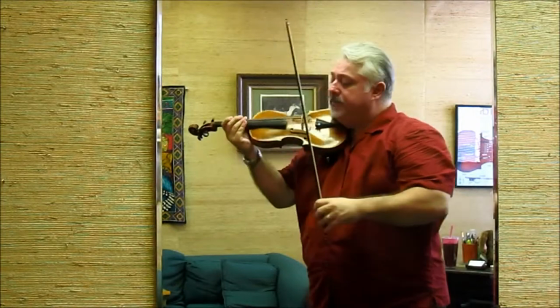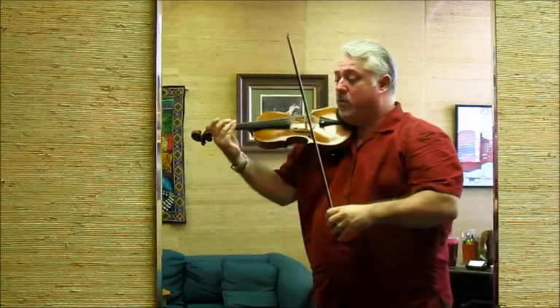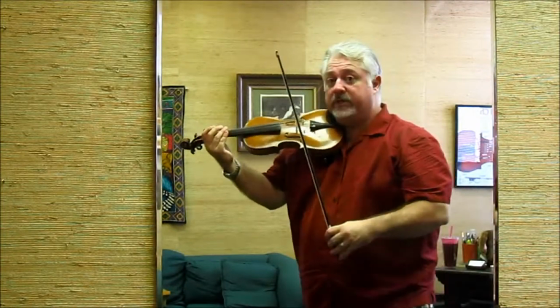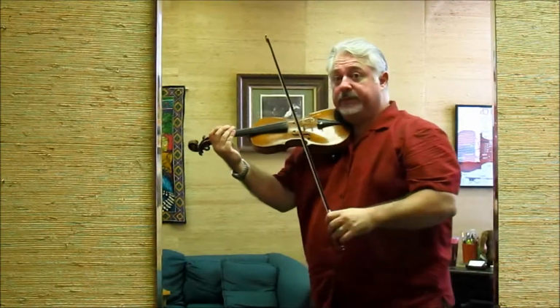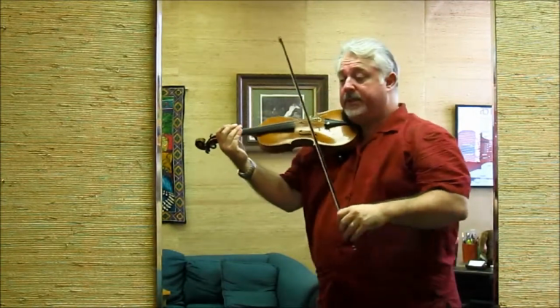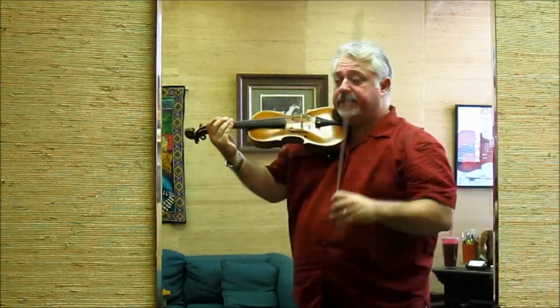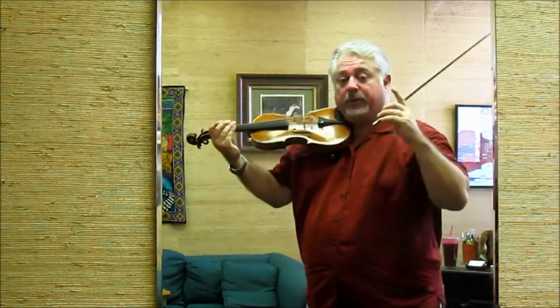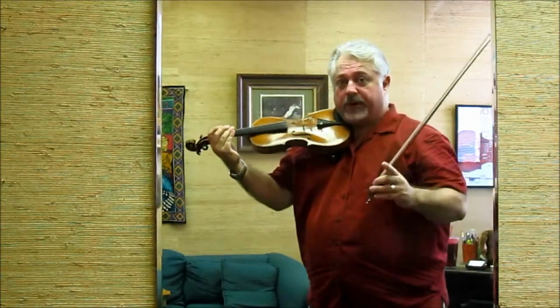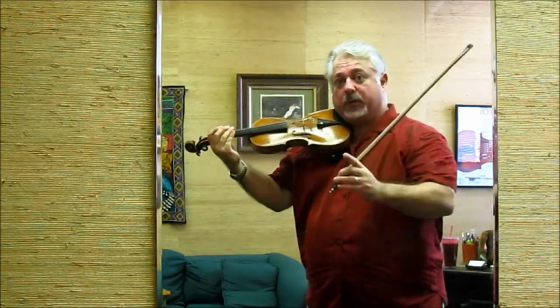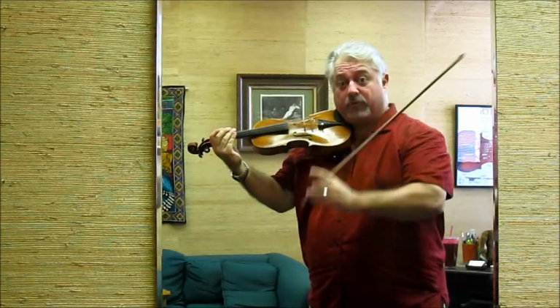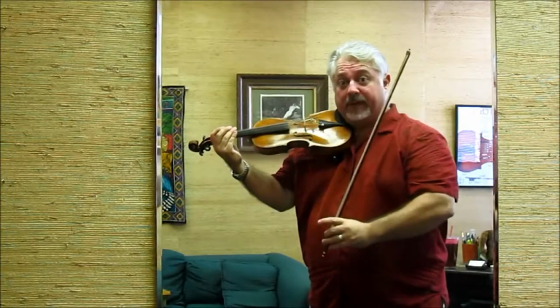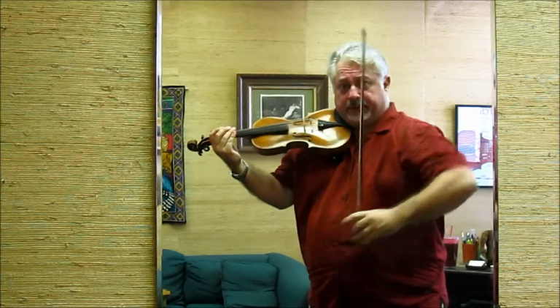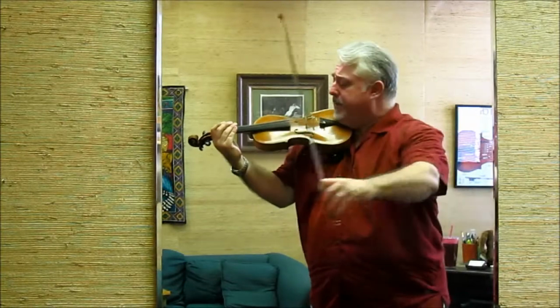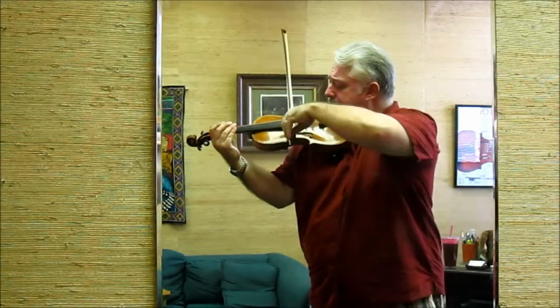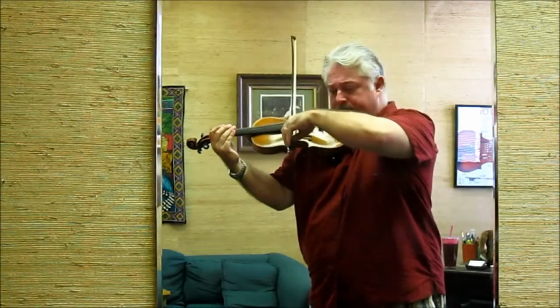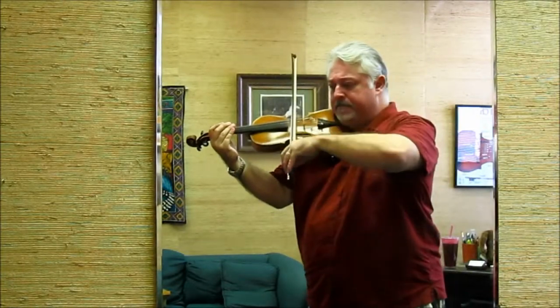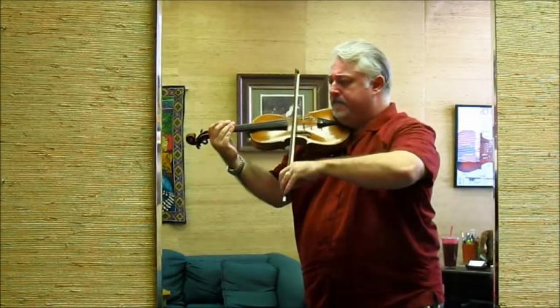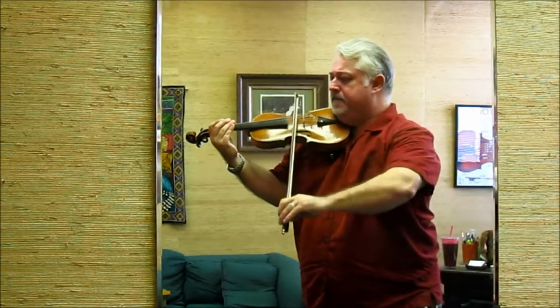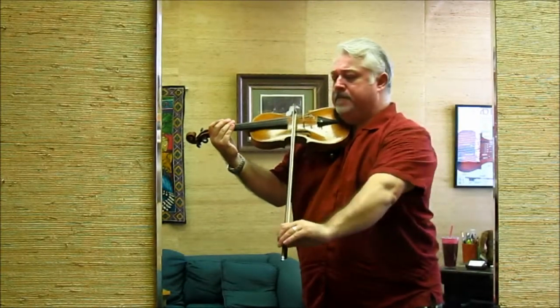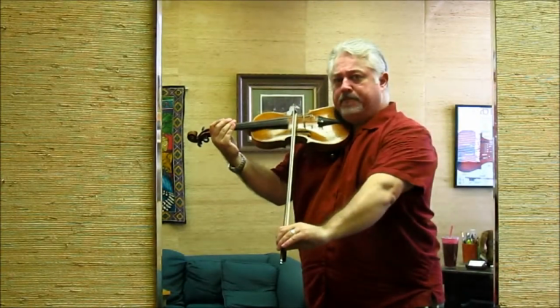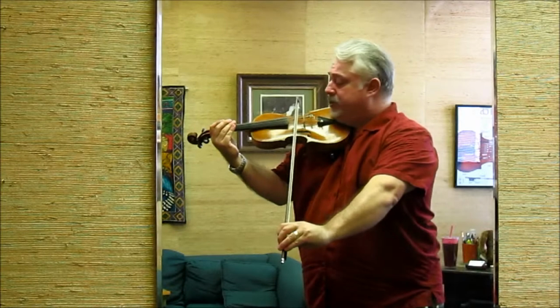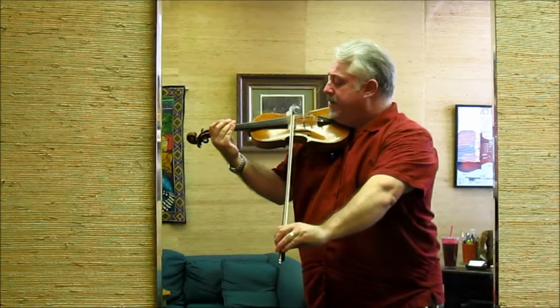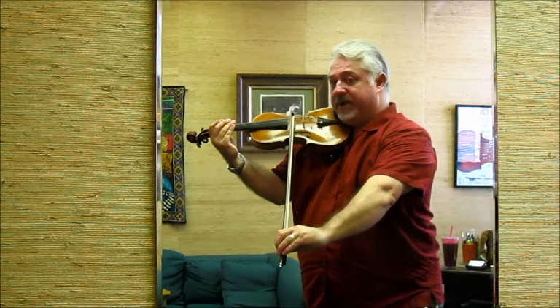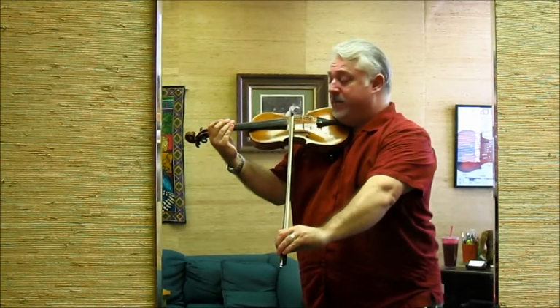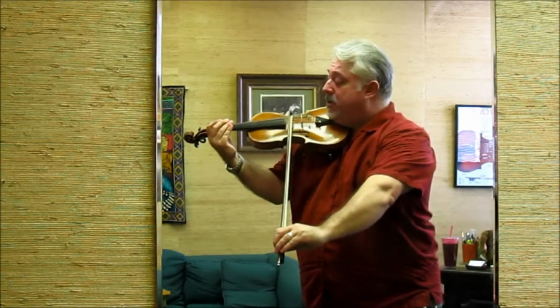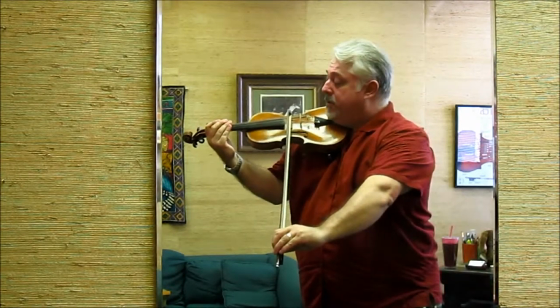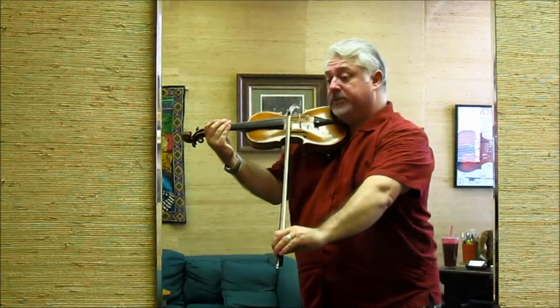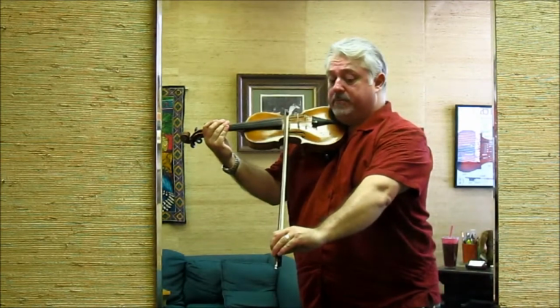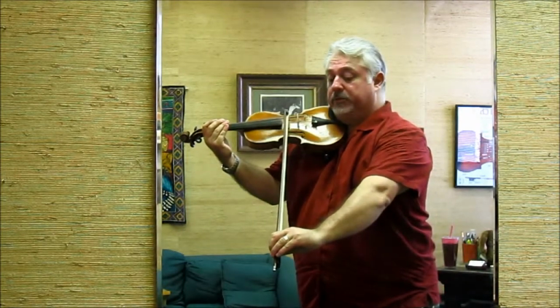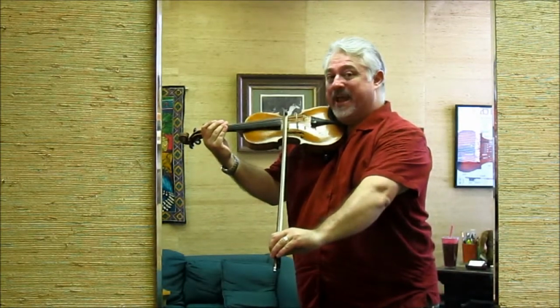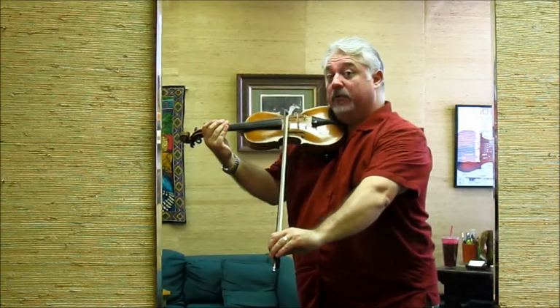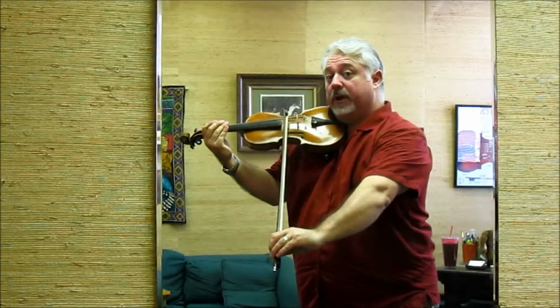Now, one of the ways we do this is to employ the triangle-square-triangle method. I'll show you what I mean. Triangle, right here — bow meets the string, my shoulder, my hand — forms a triangle.